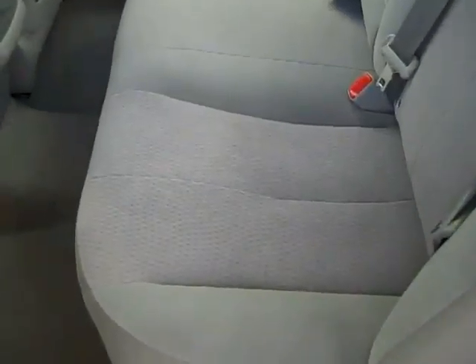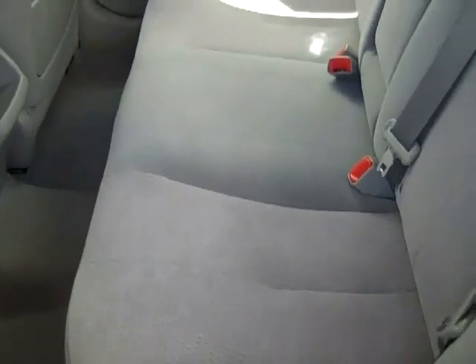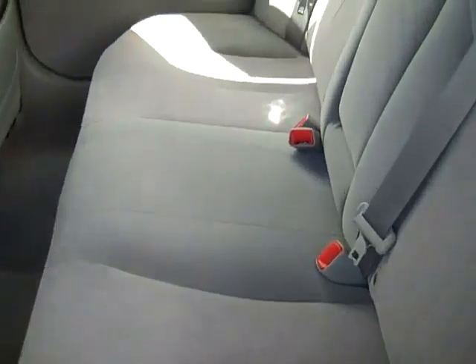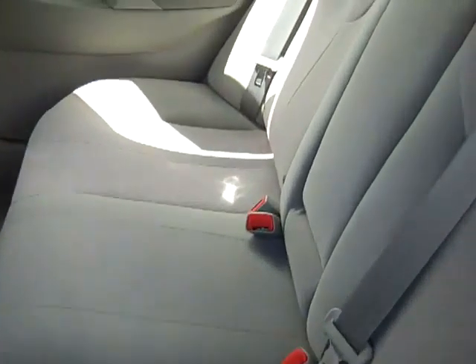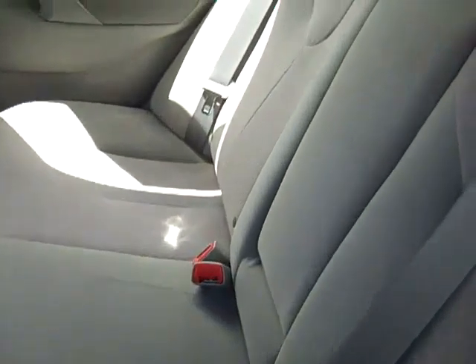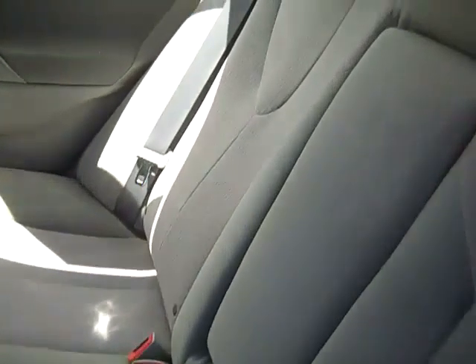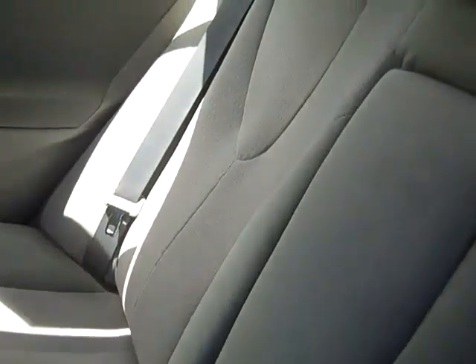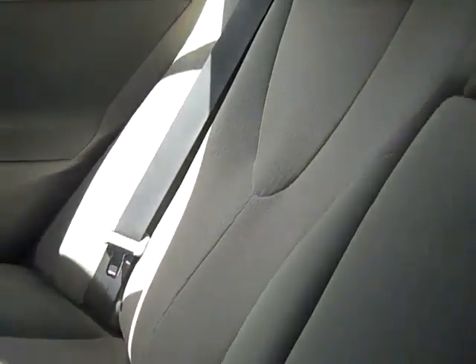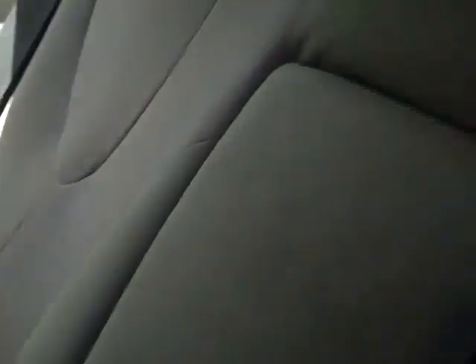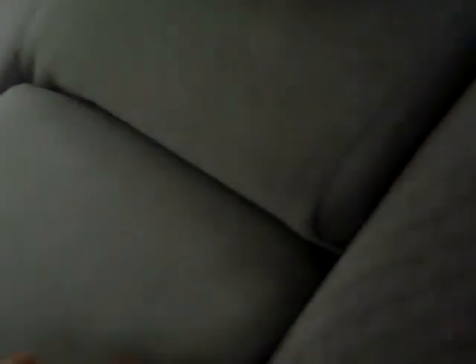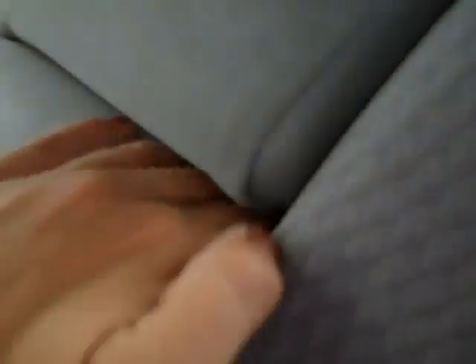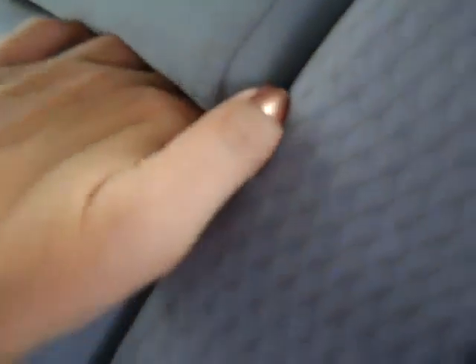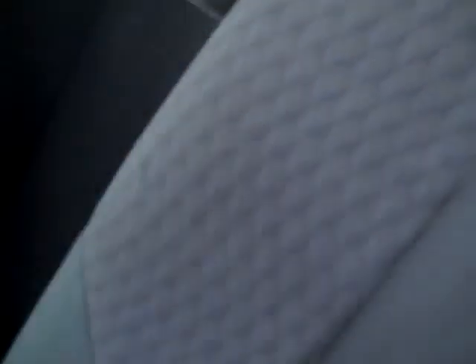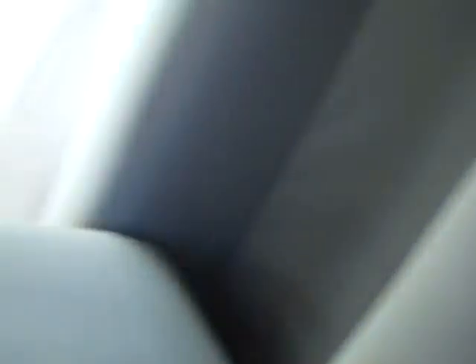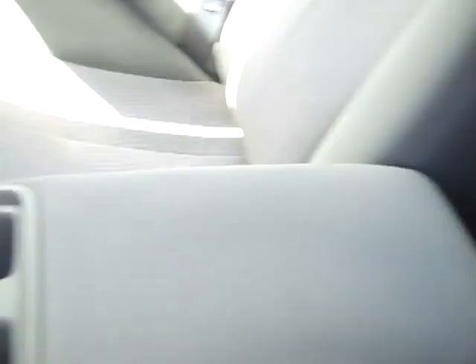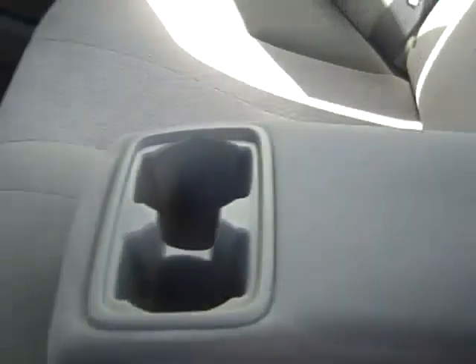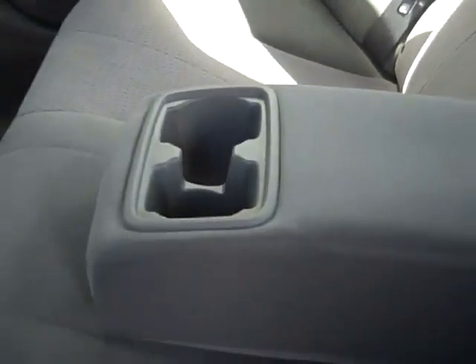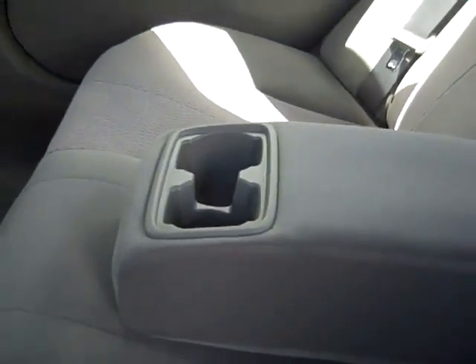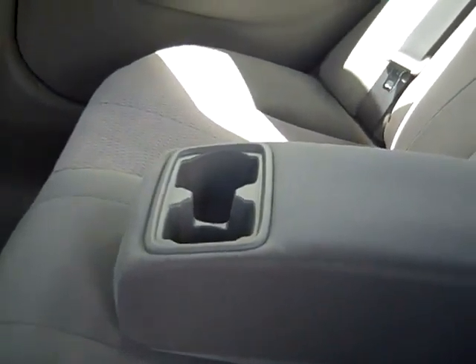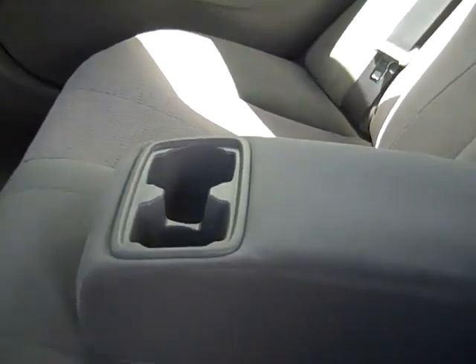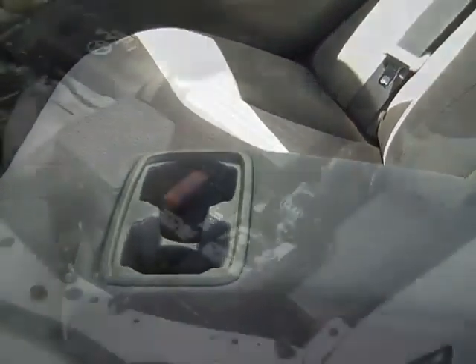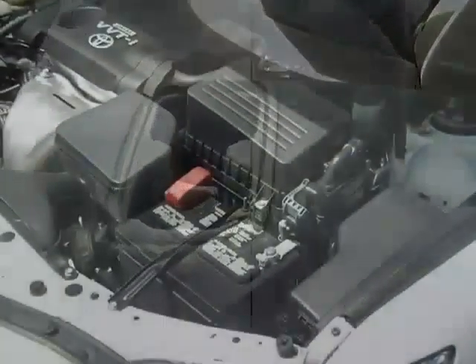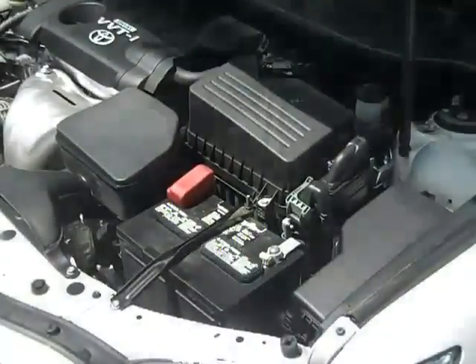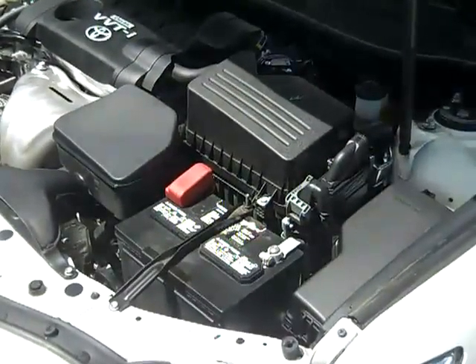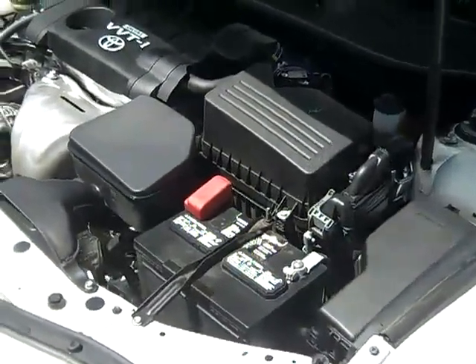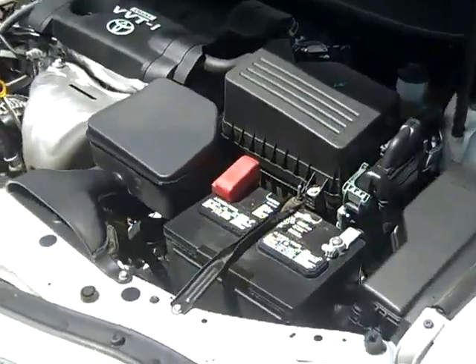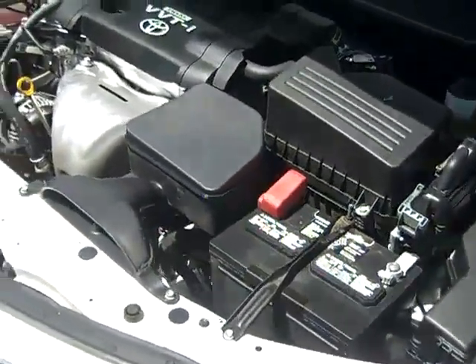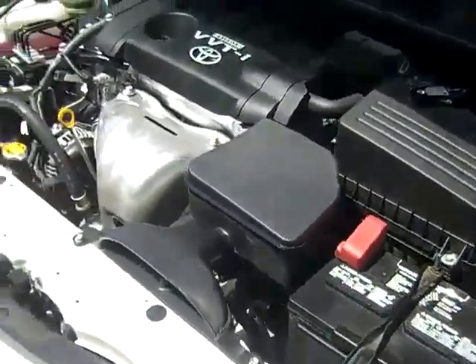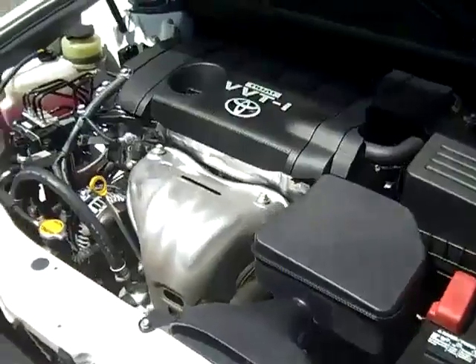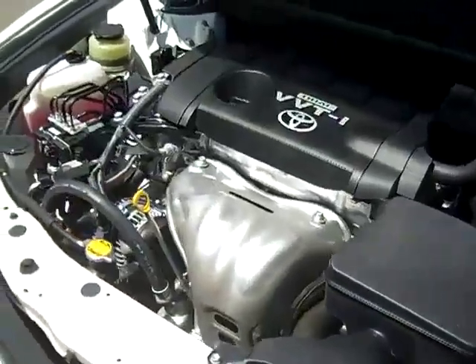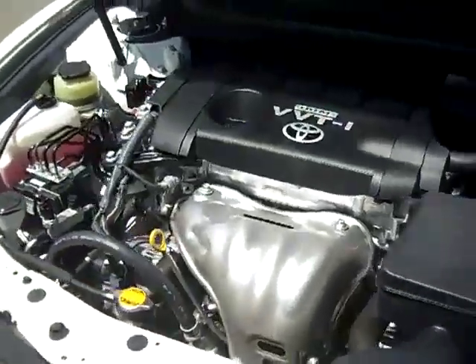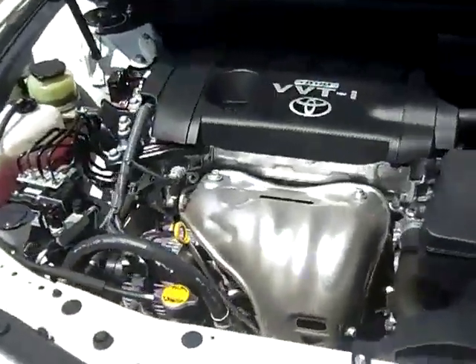Here's your back seat and some more cup holders. The engine is a 2.5 liter and it's really clean.